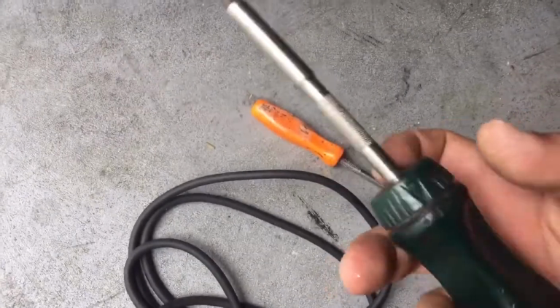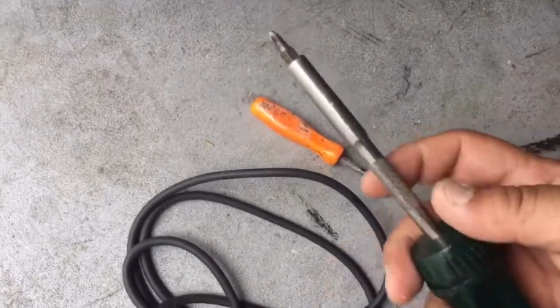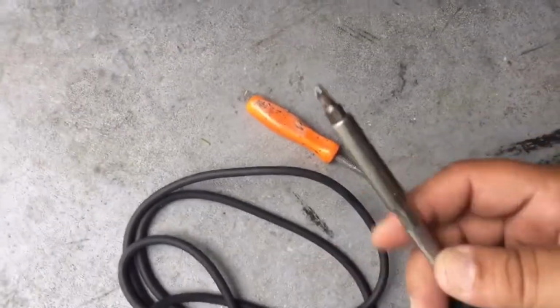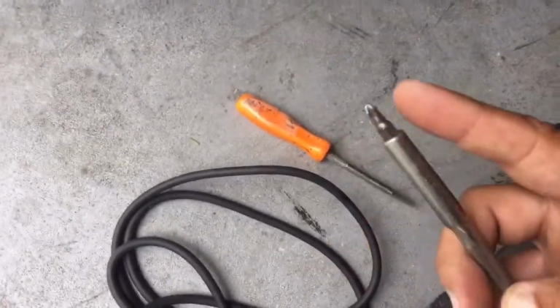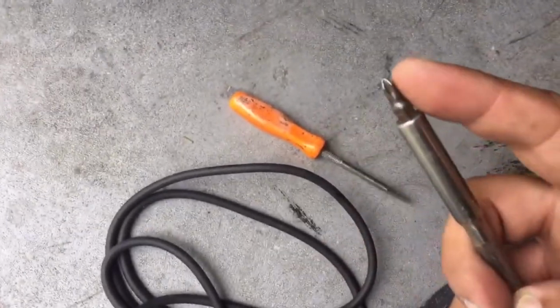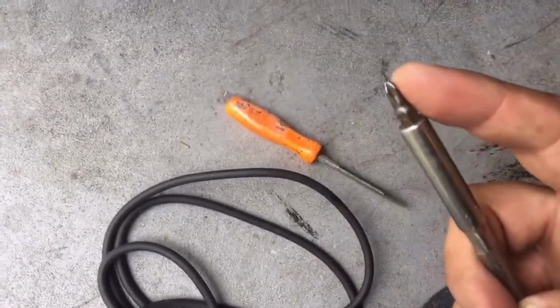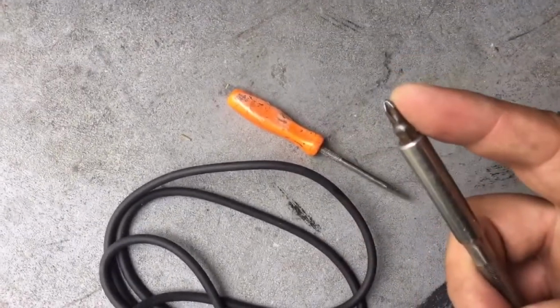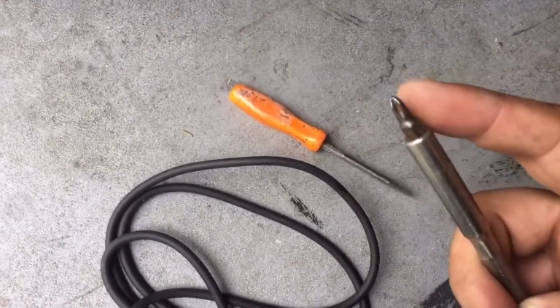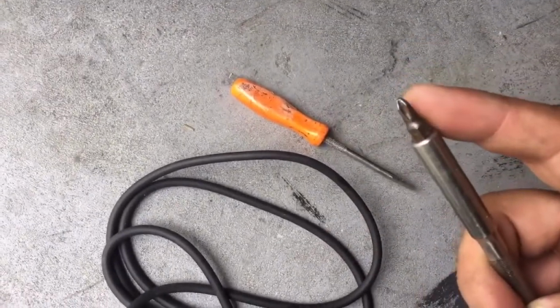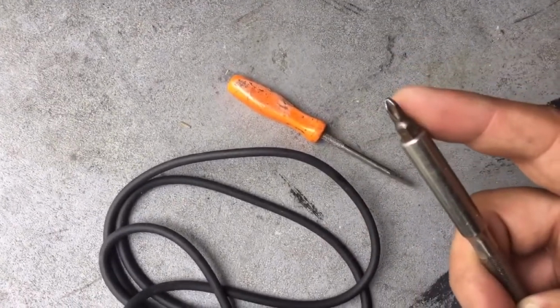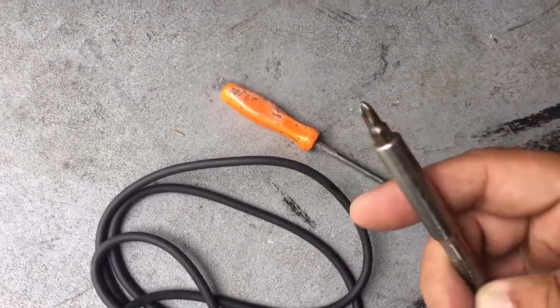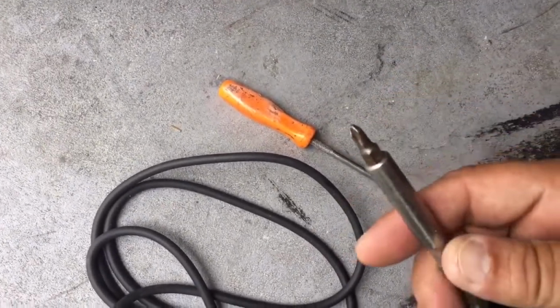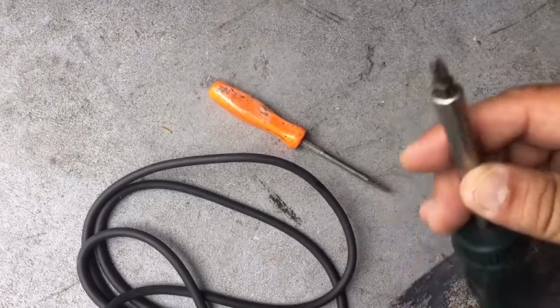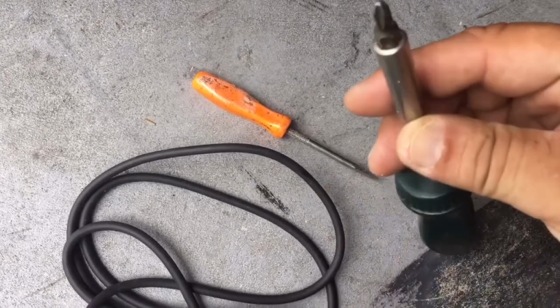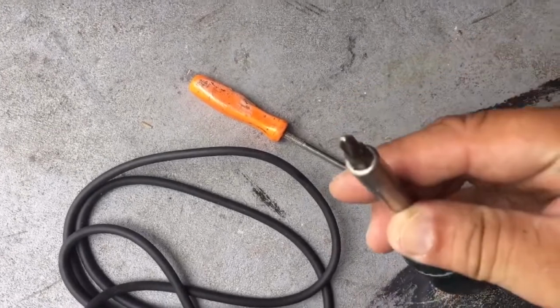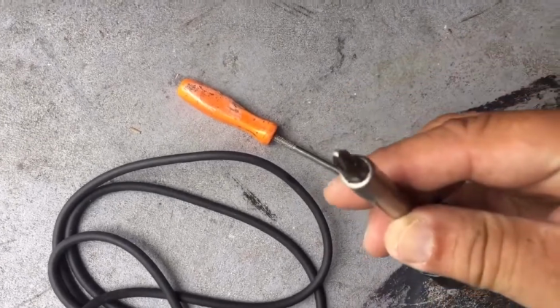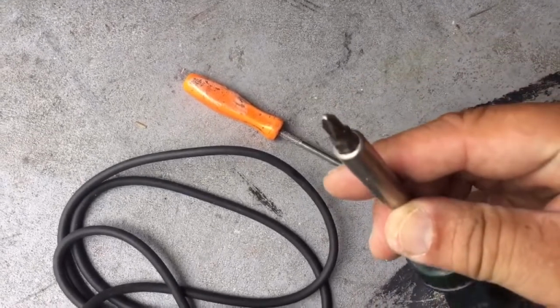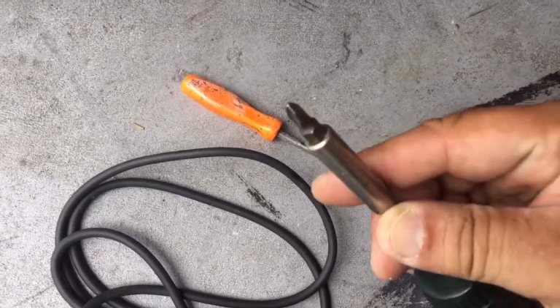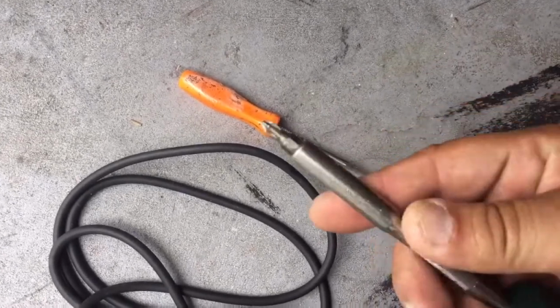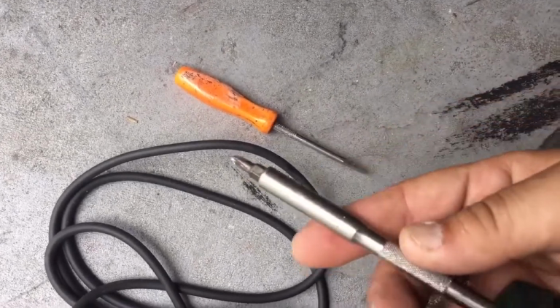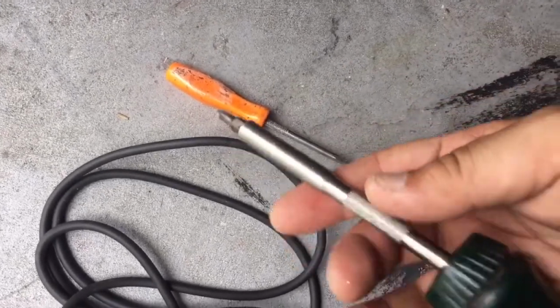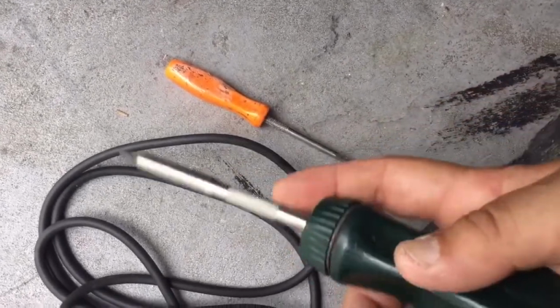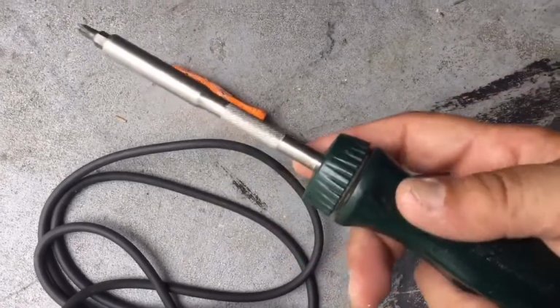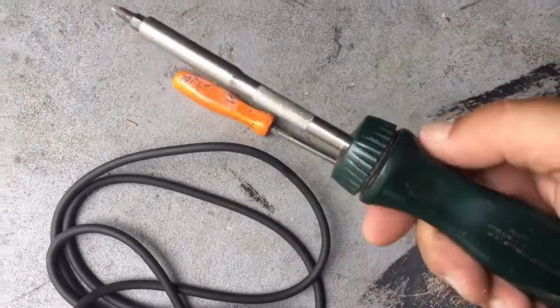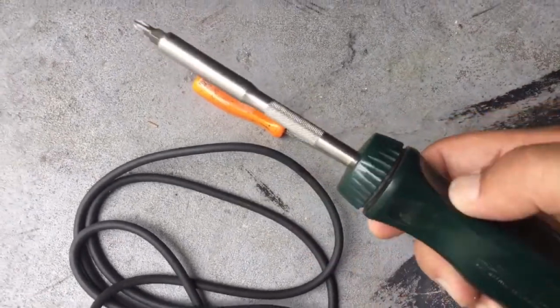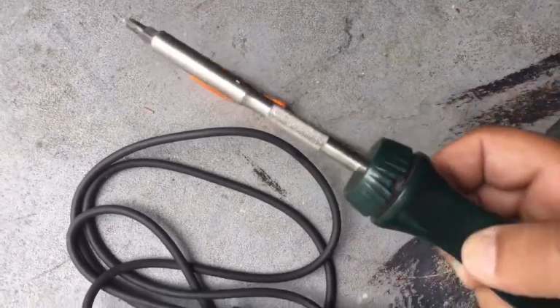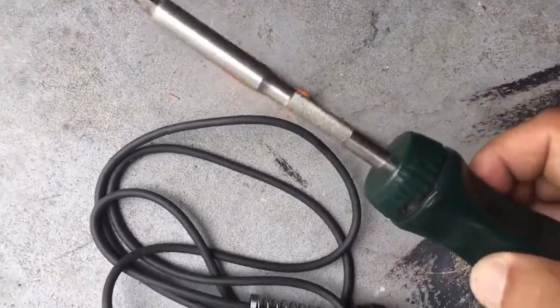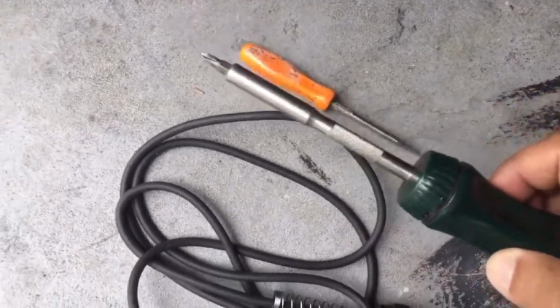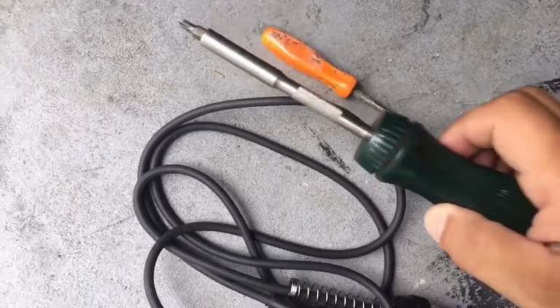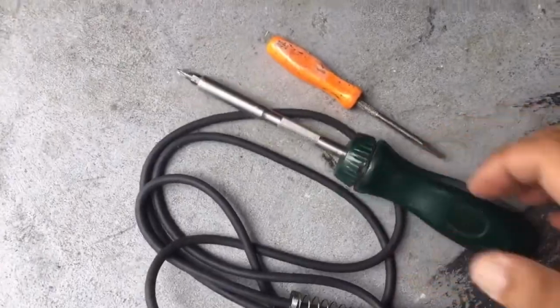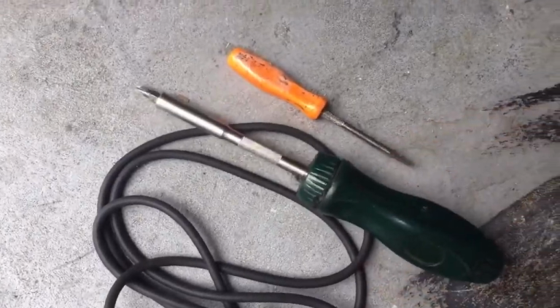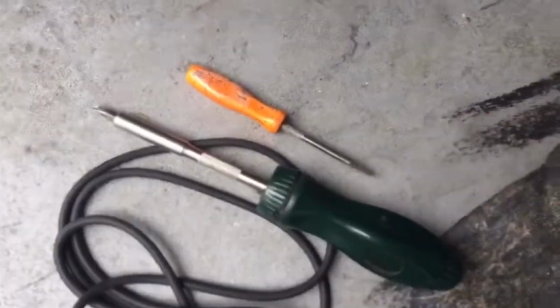You need to have a JIS compliant Phillips tip. And if you don't know what JIS compliancy means, just stop working on your Japanese motorcycle right now. Go Google it and figure that out.